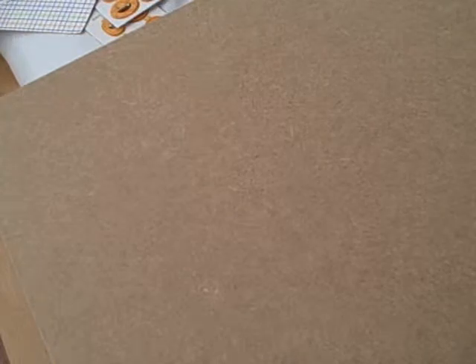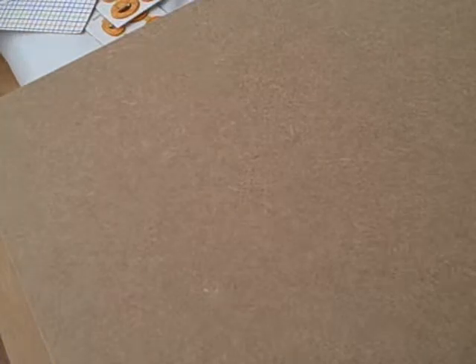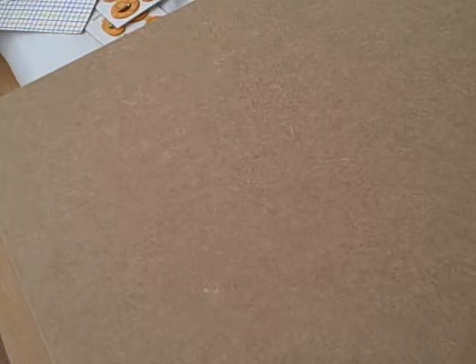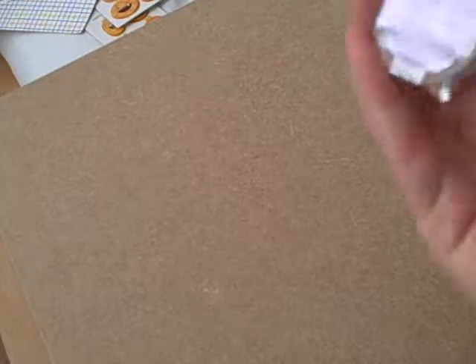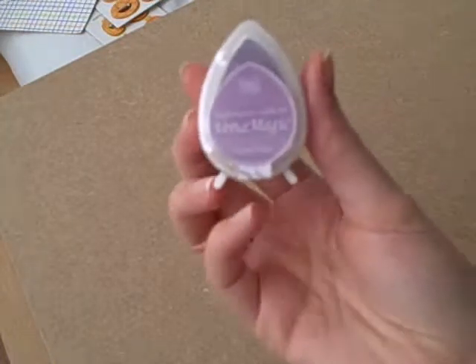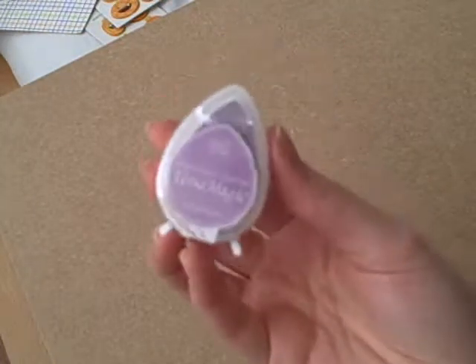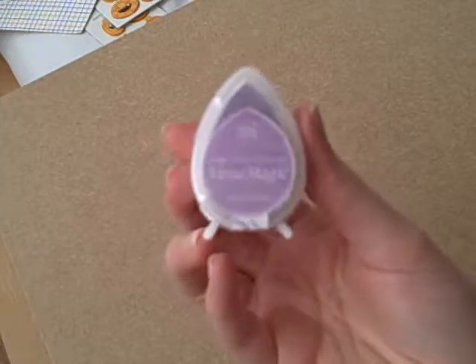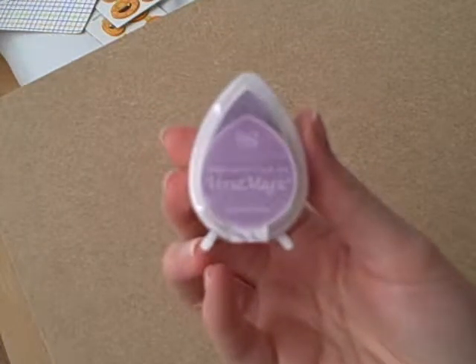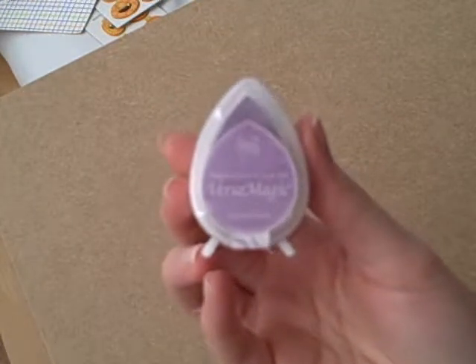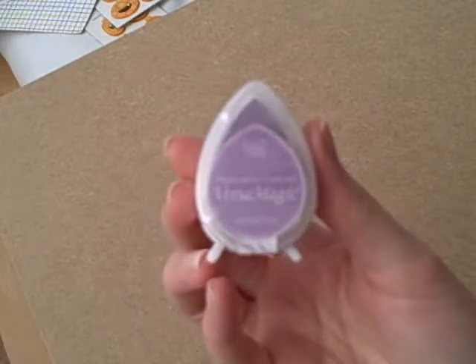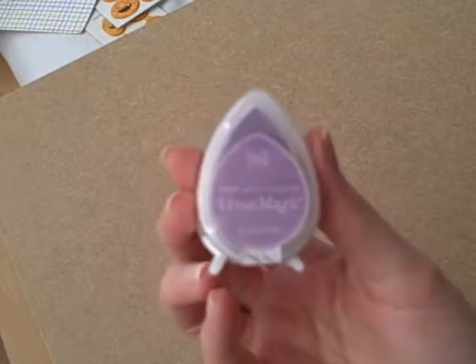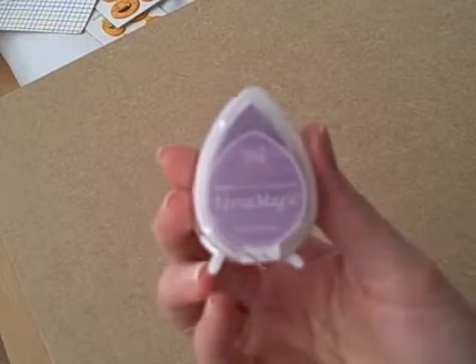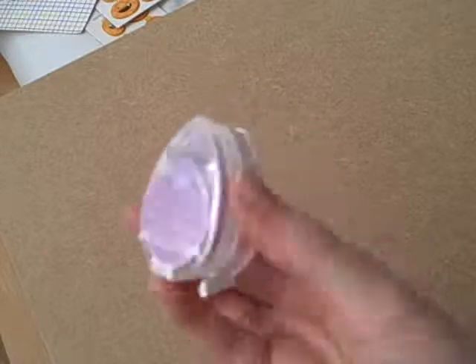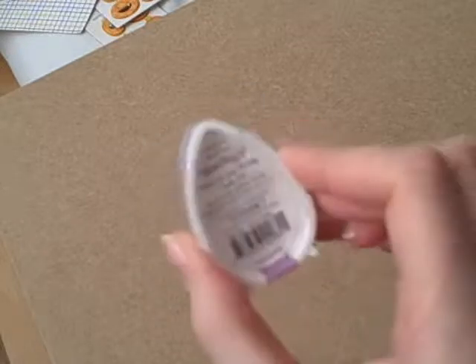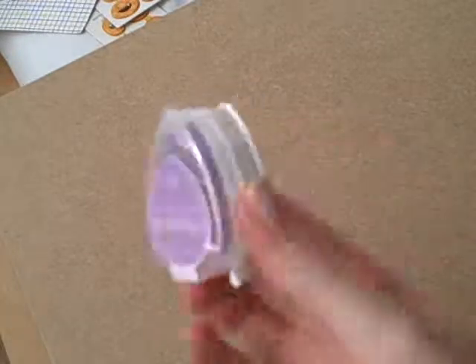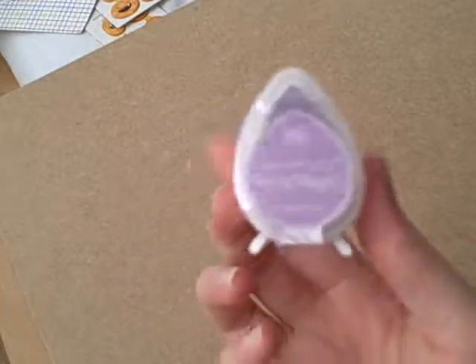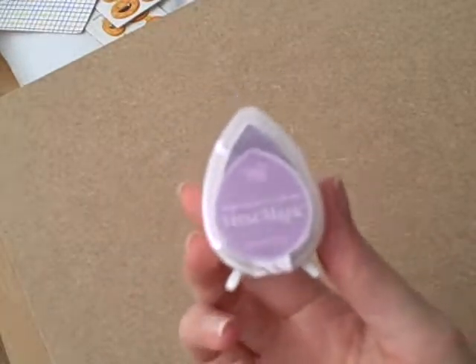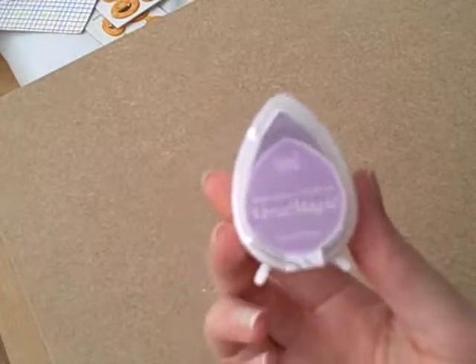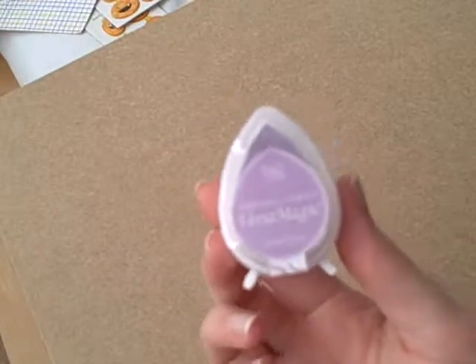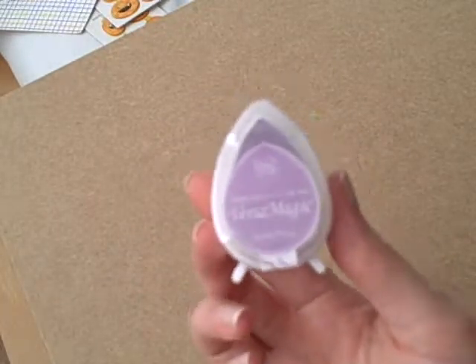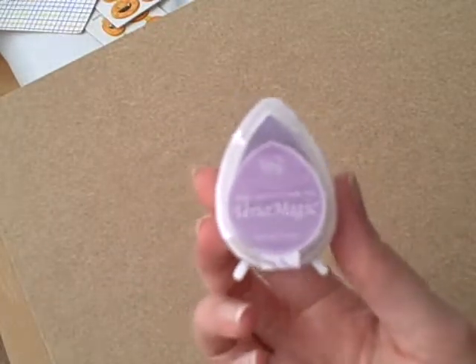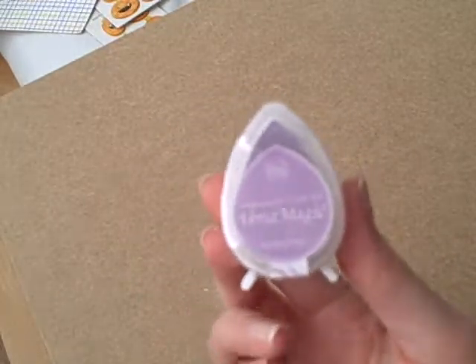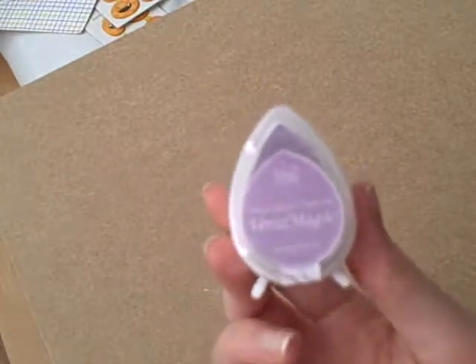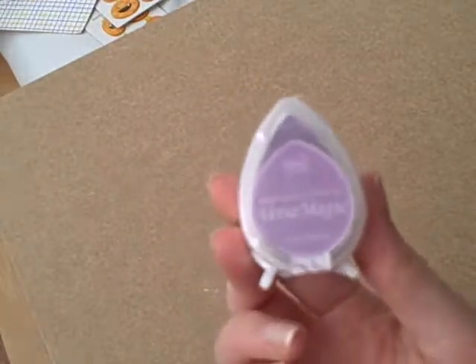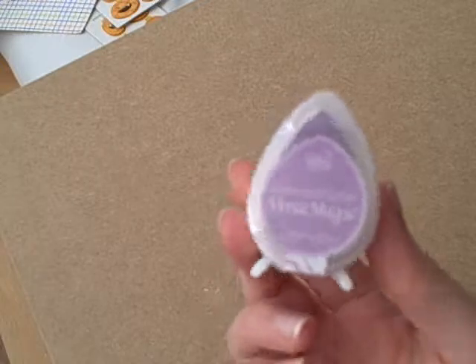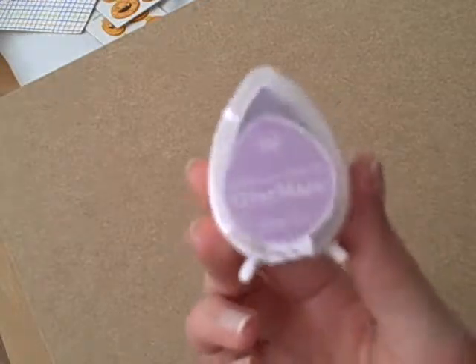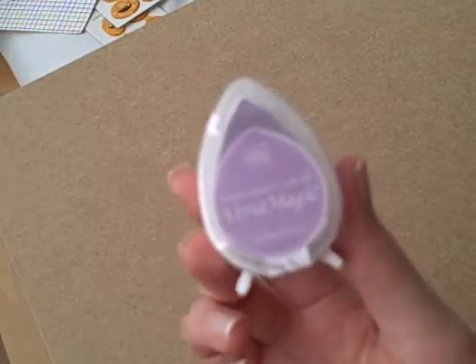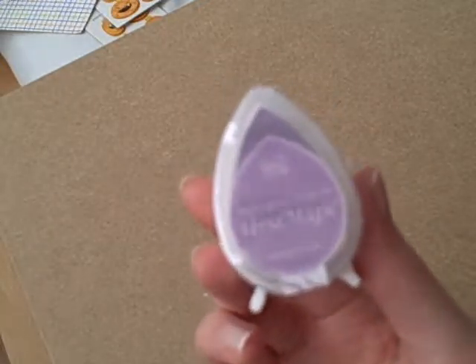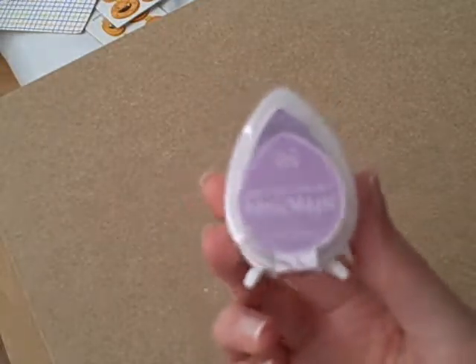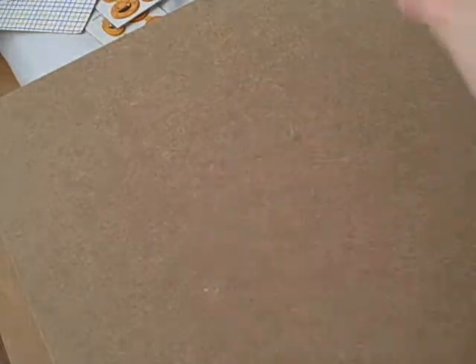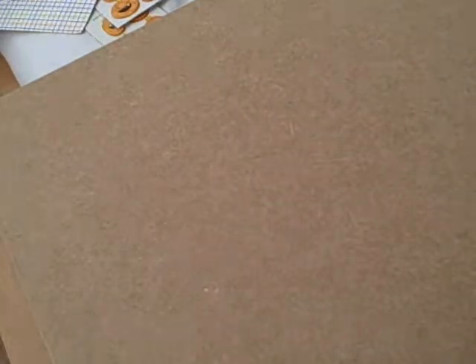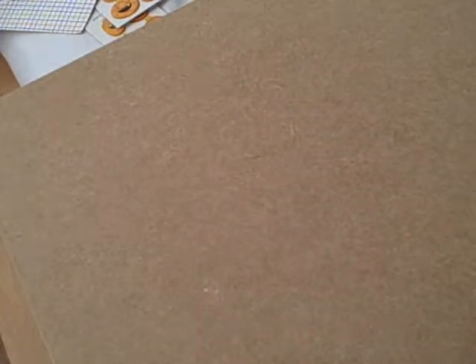Something non-Doodabug related was the Spring Pansy Versamagic Dewdrop ink, because it's always out of stock when I place an order. So I was like, yes, stick it in the cart now. So I got that.